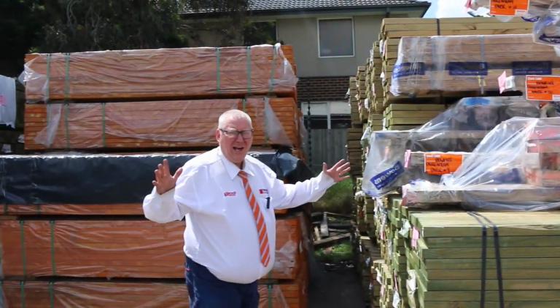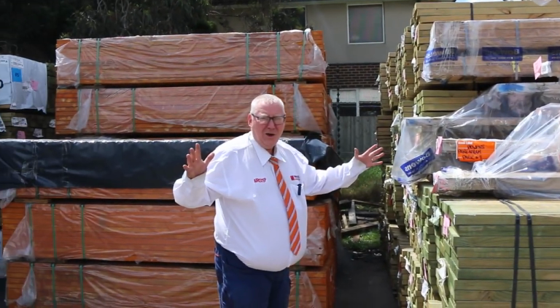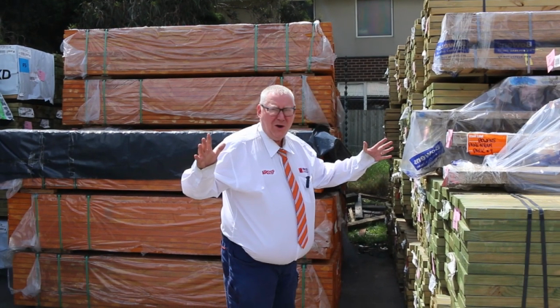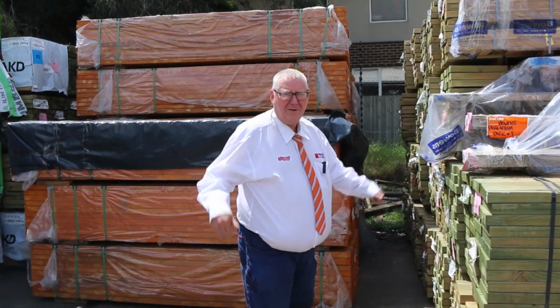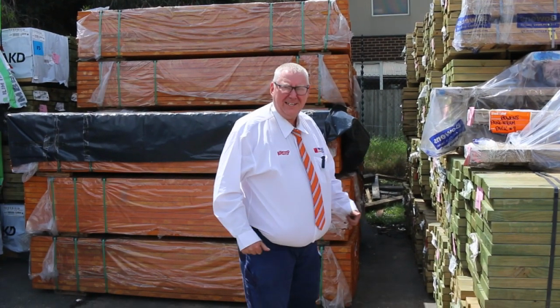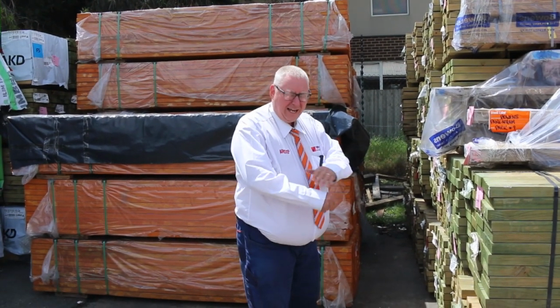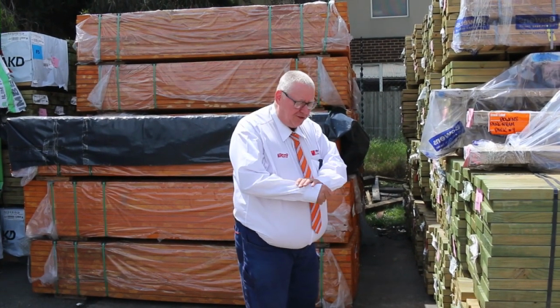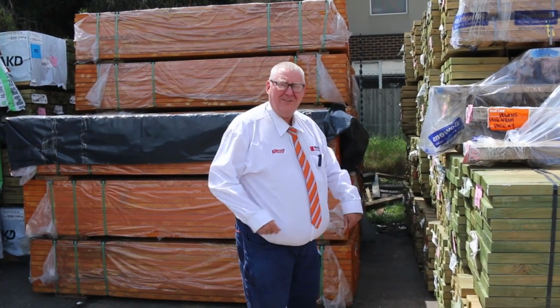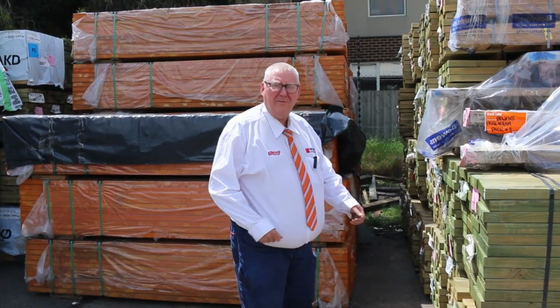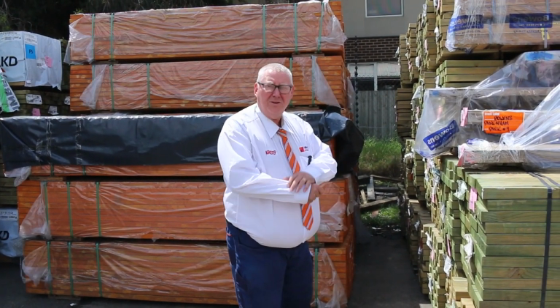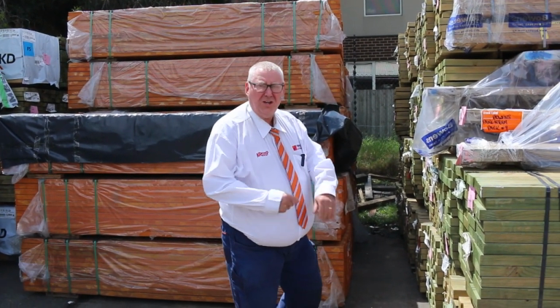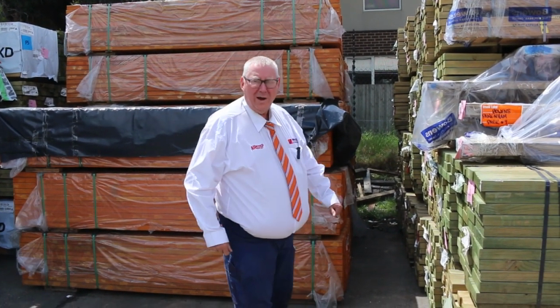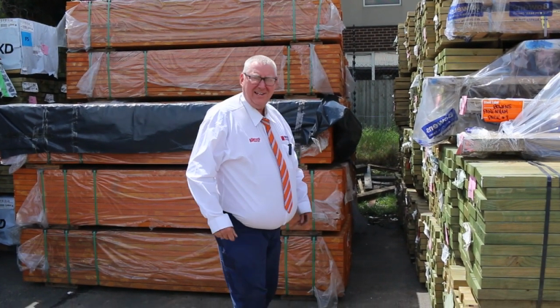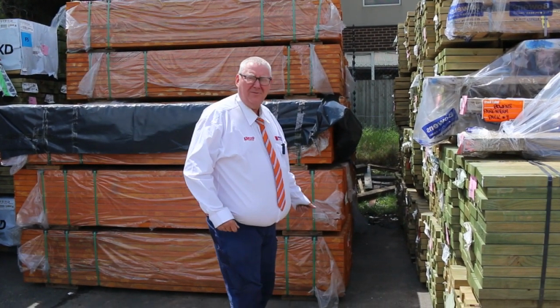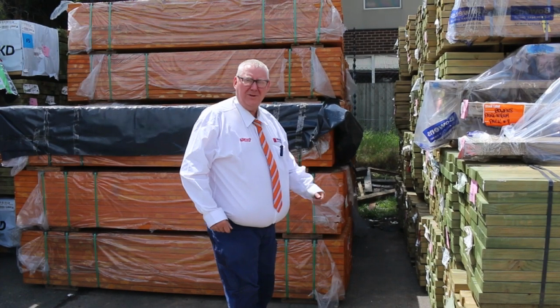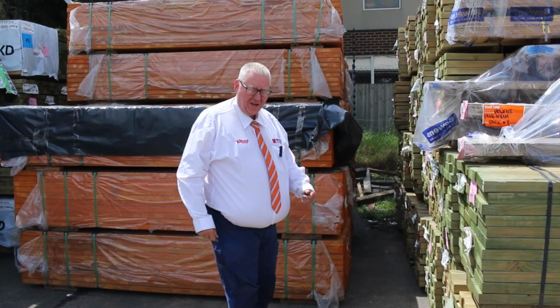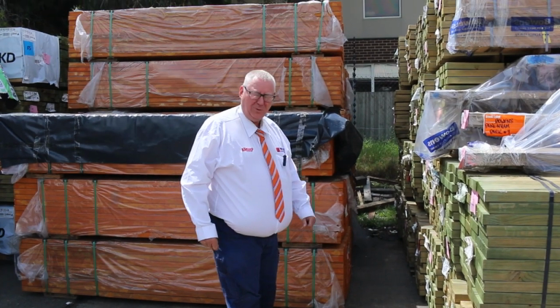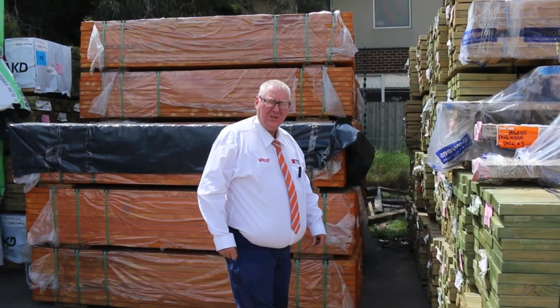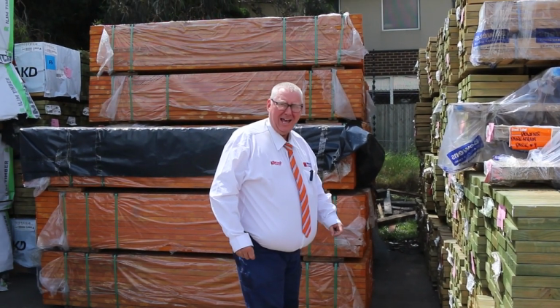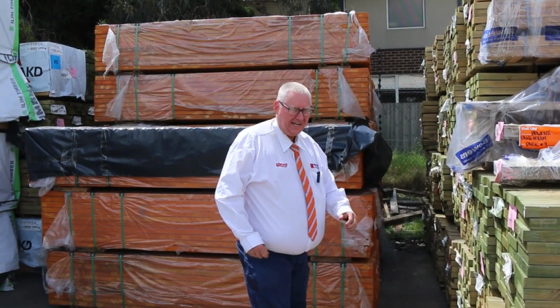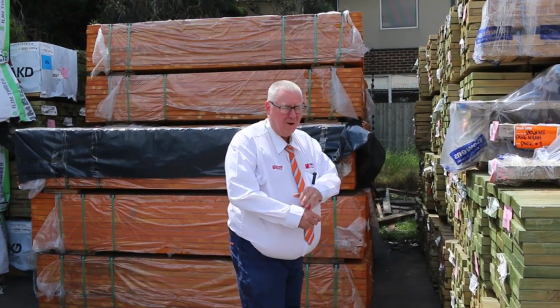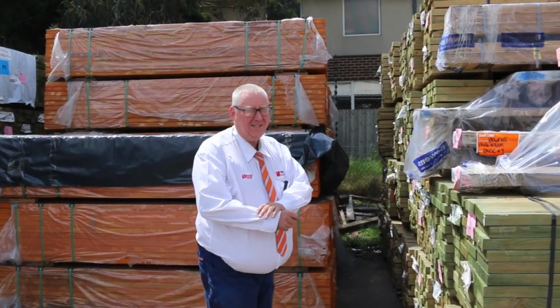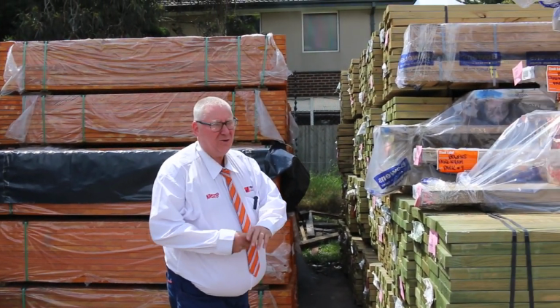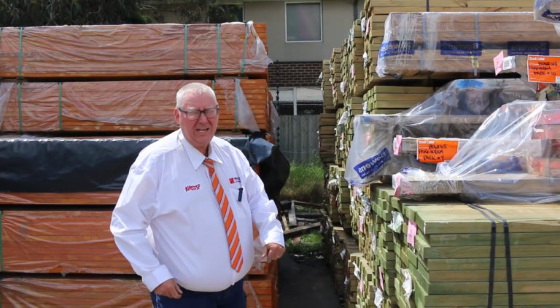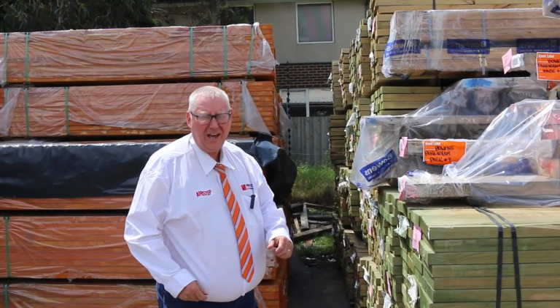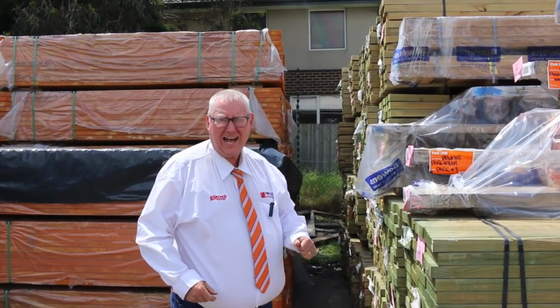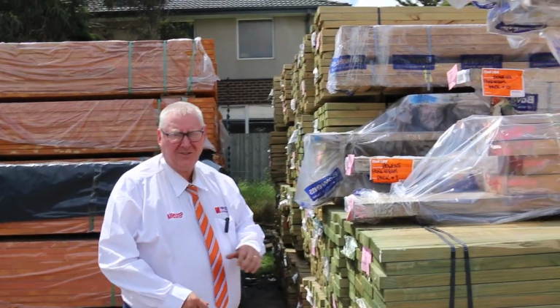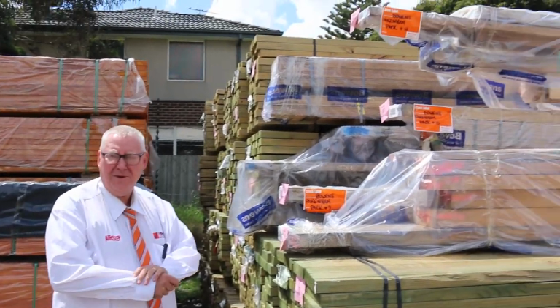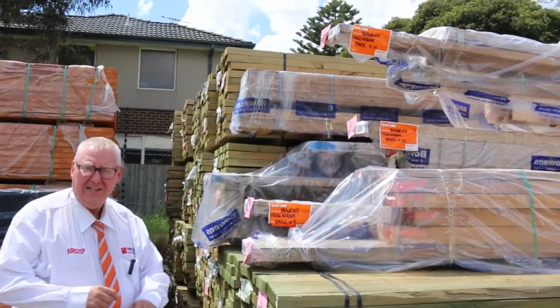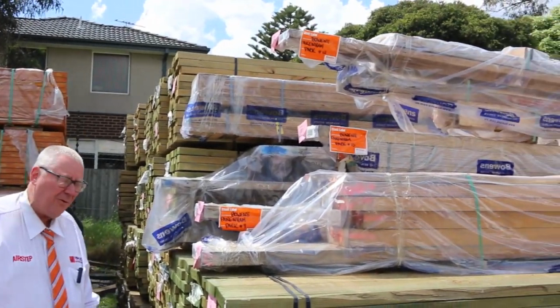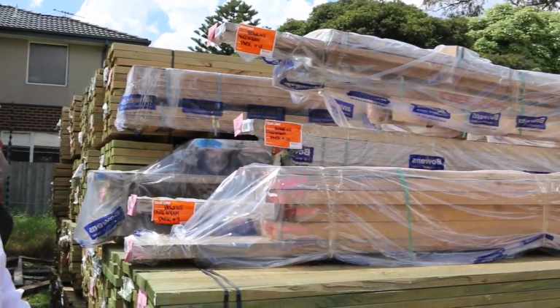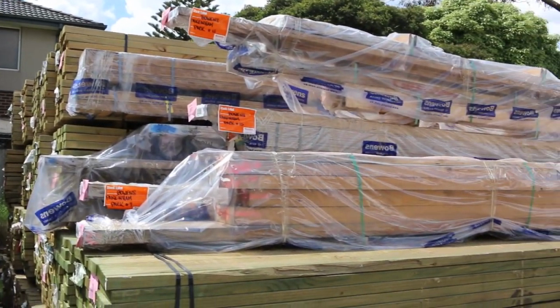Hello! Michael from Fowler's here once again for your Tuesday afternoon preview for tomorrow's auction, Wednesday the 9th of November 2022 at 10 a.m. We've had tons of stock come in — let's go for a walk and check it all out.